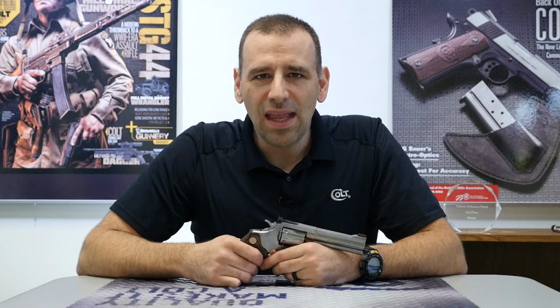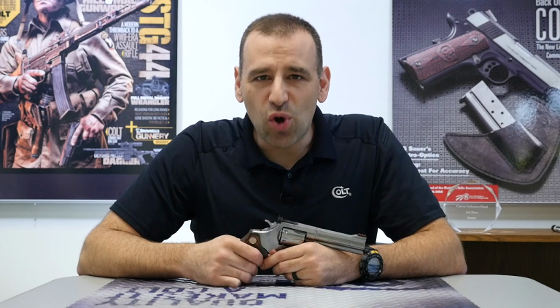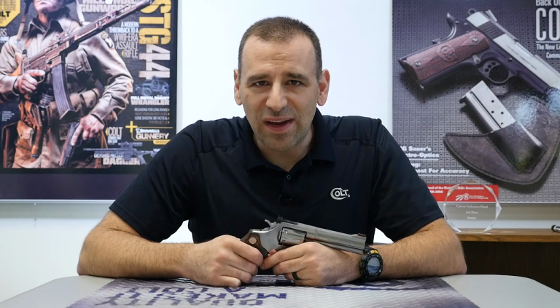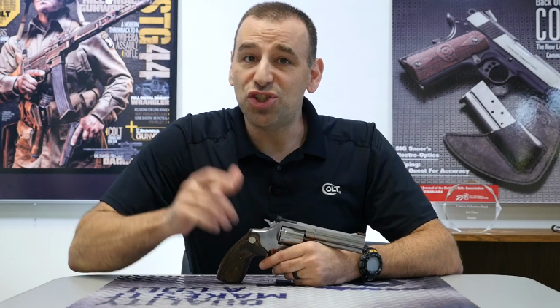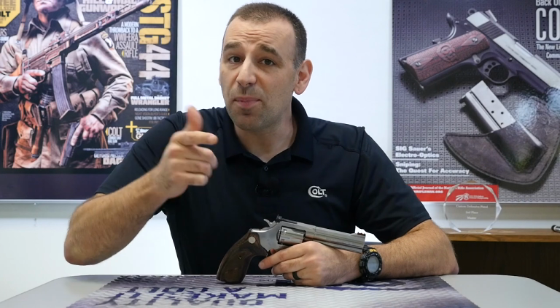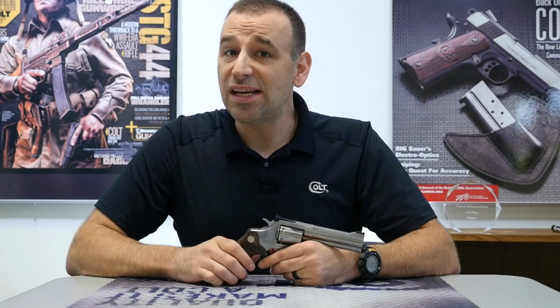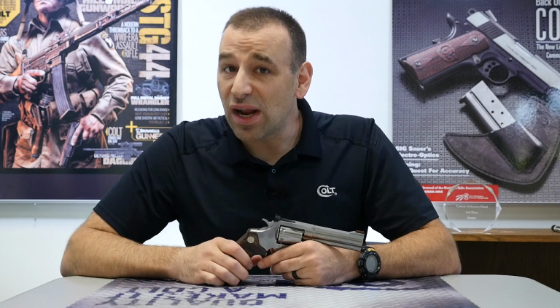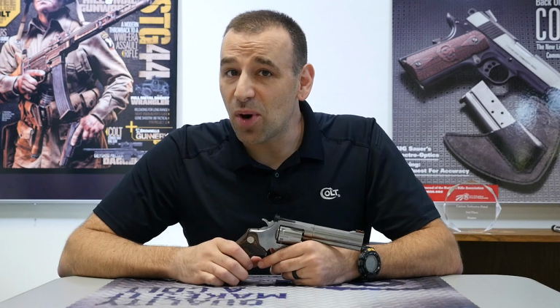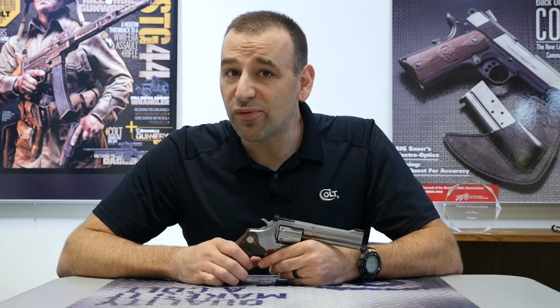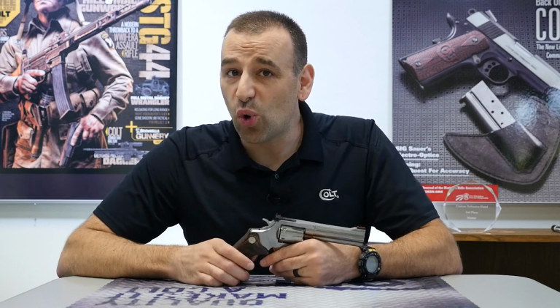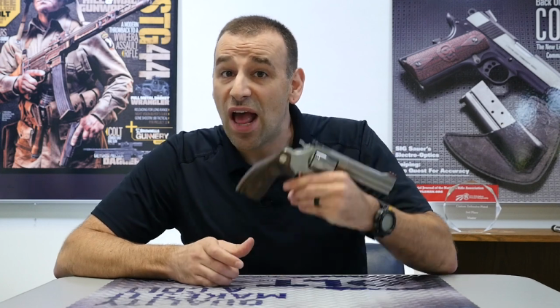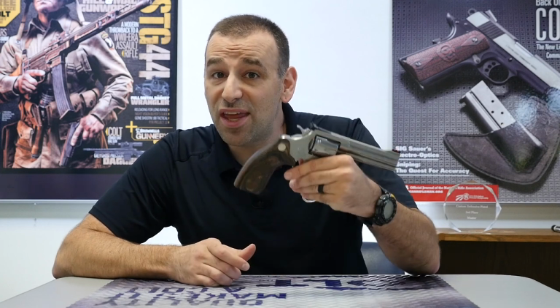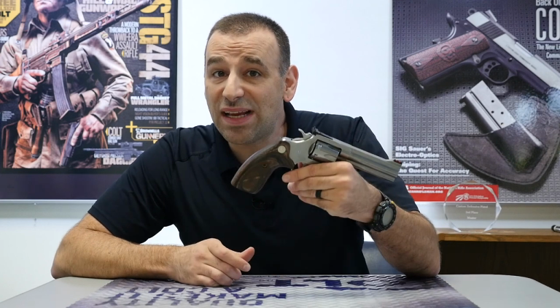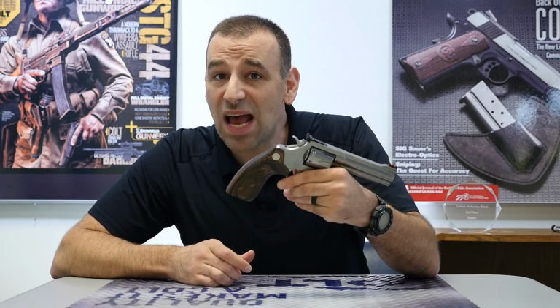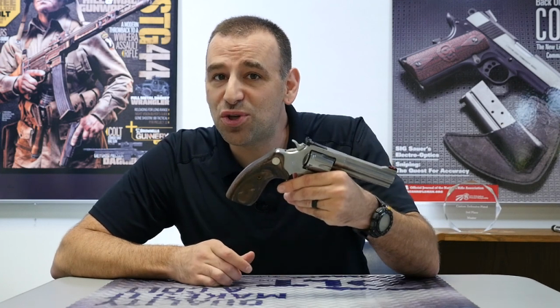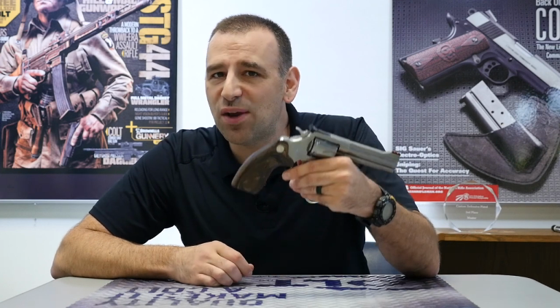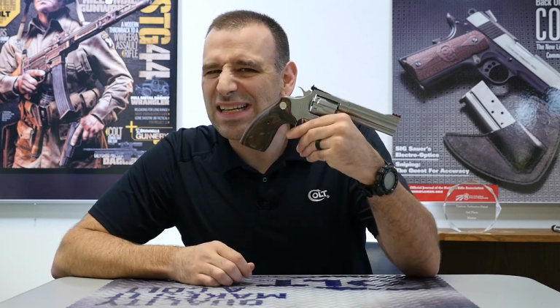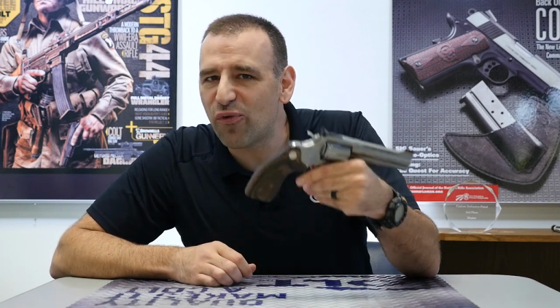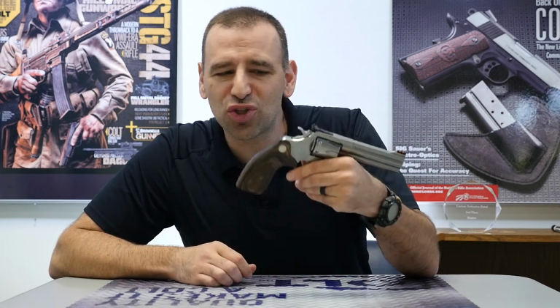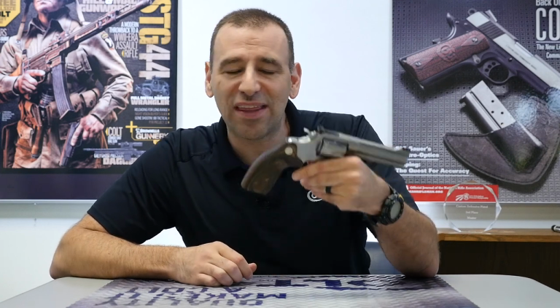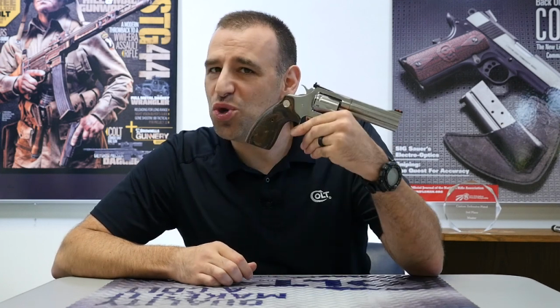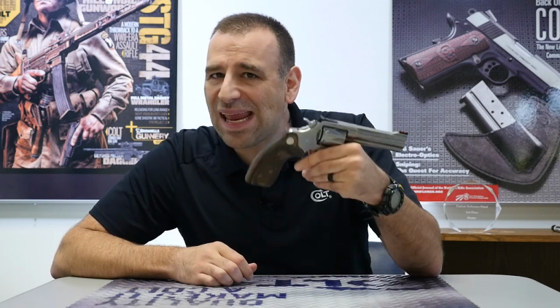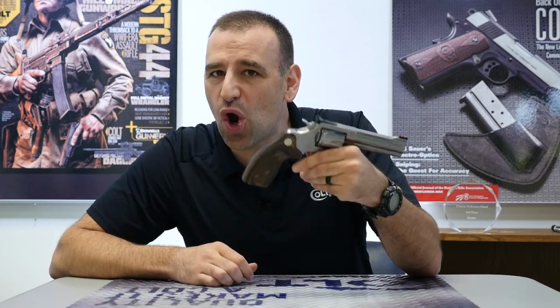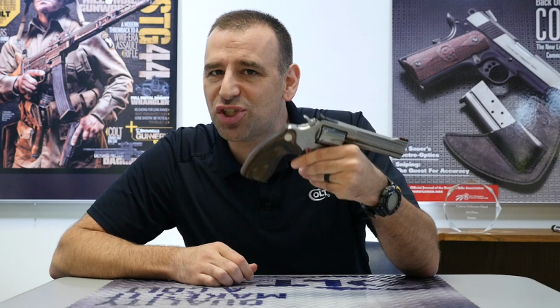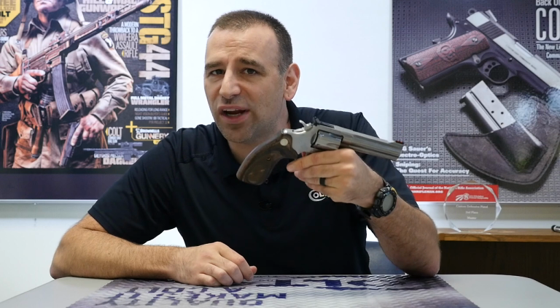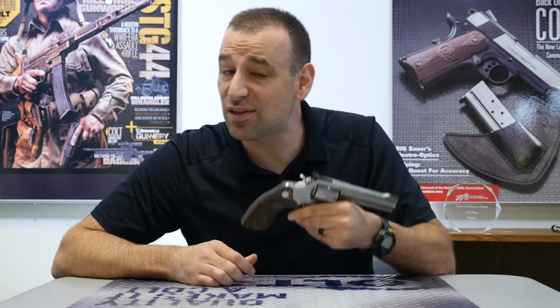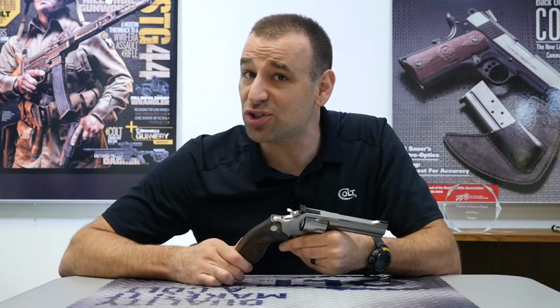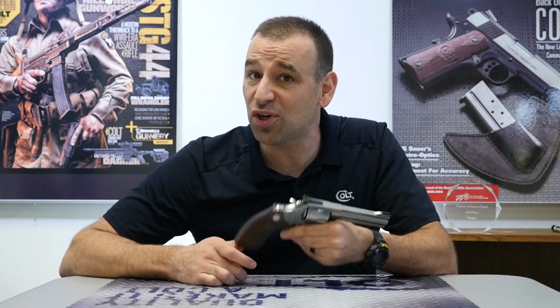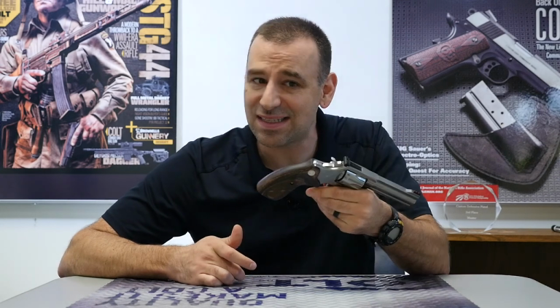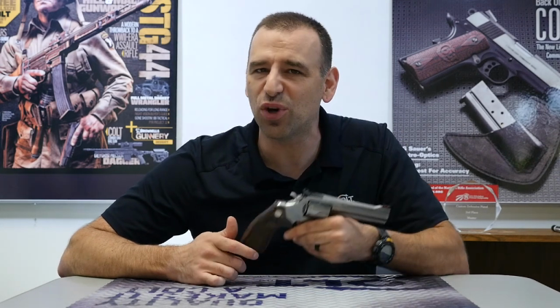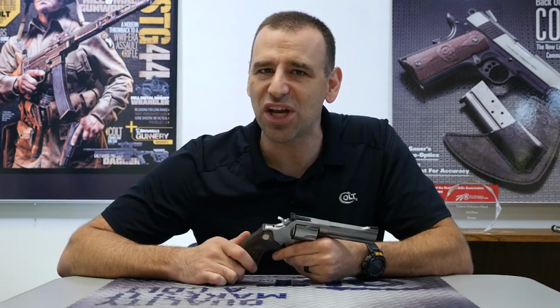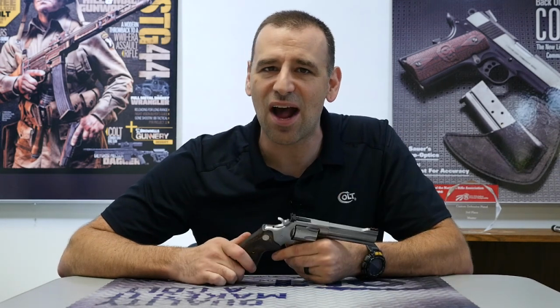Hey Colt fans, Justin Baldini, Director of Marketing for Colt here. This week on Topic Tuesday, we're going to take a first look at the new King Cobra Target — the first time you're going to see it — and we're going to check it out.